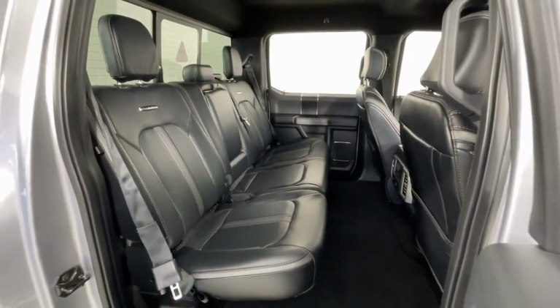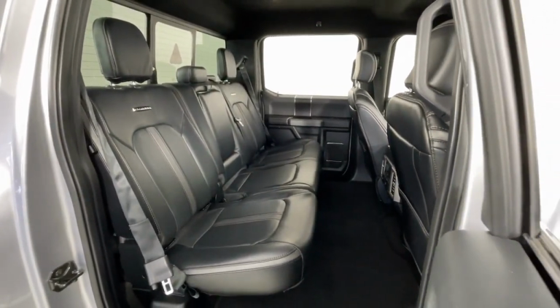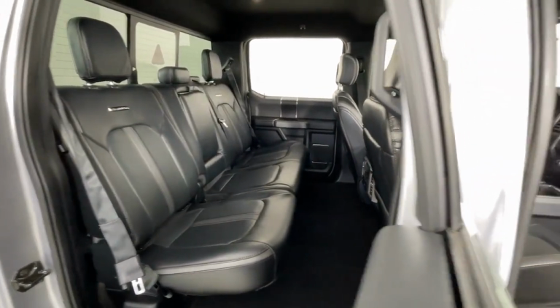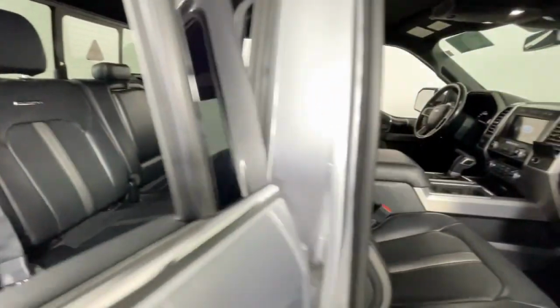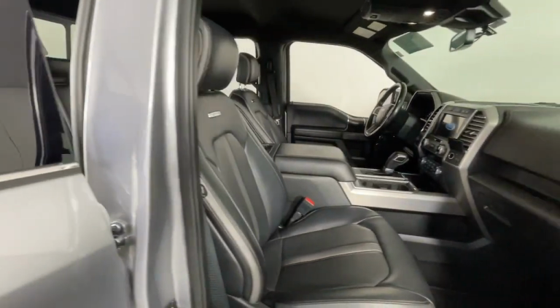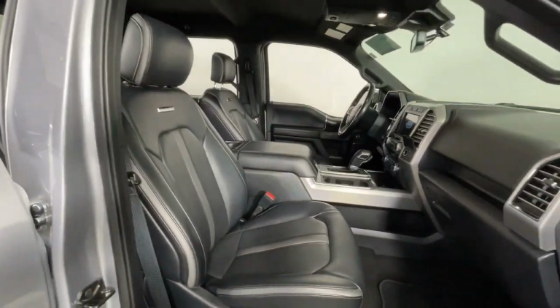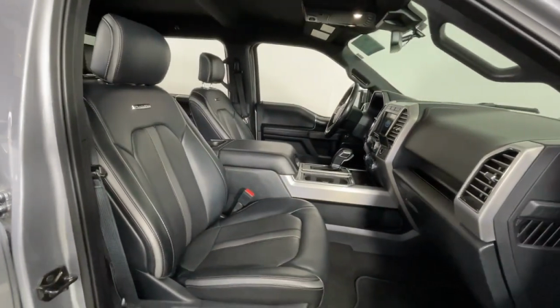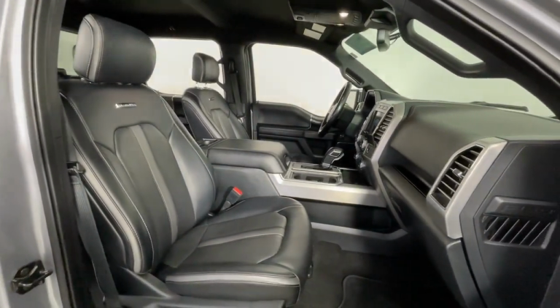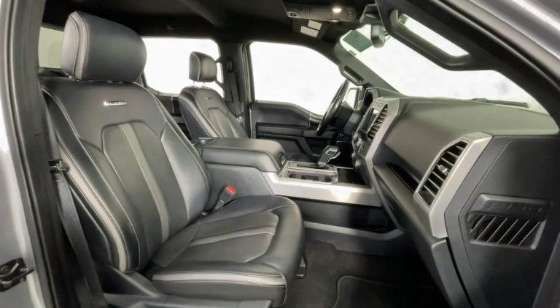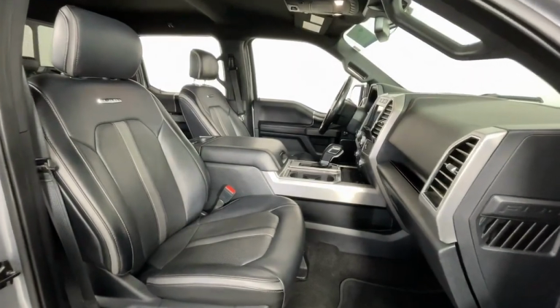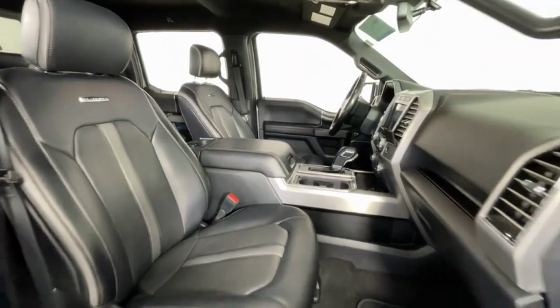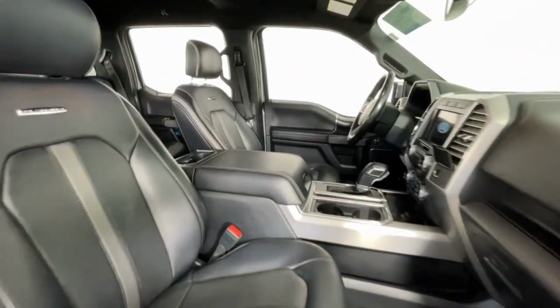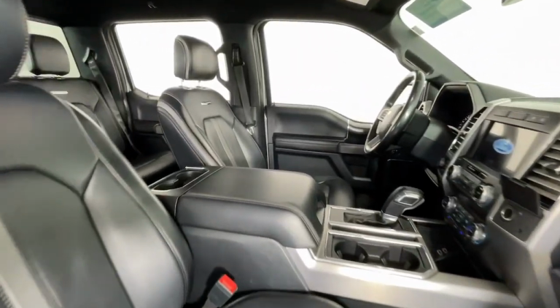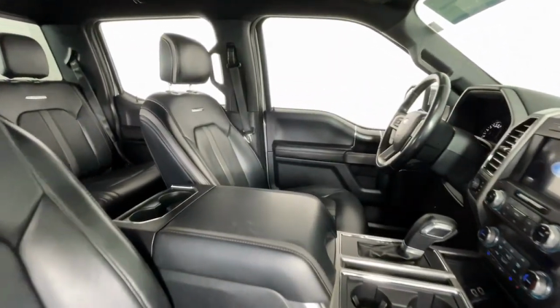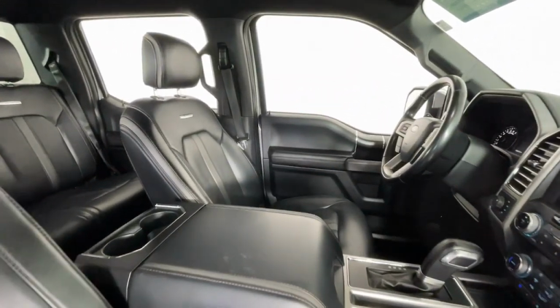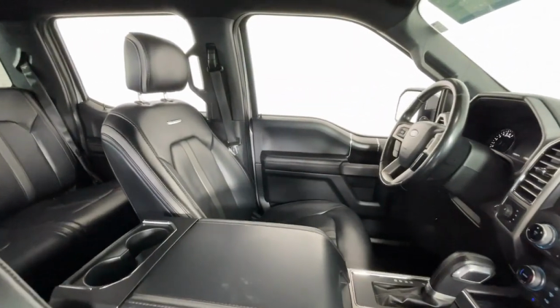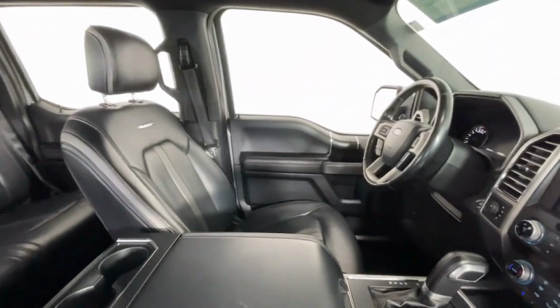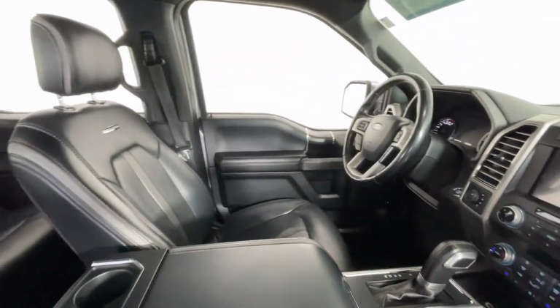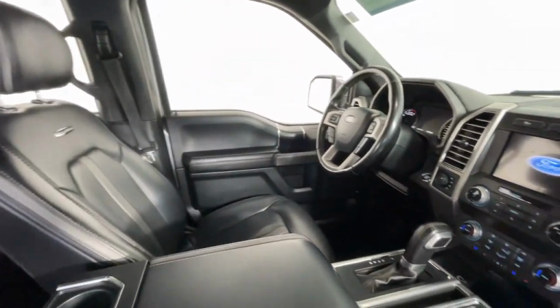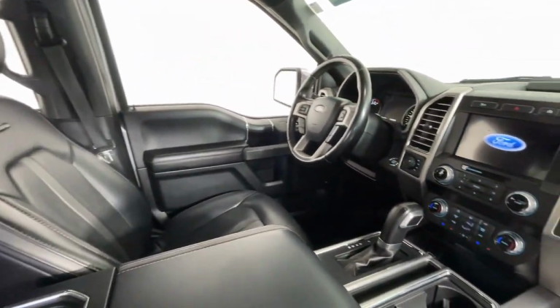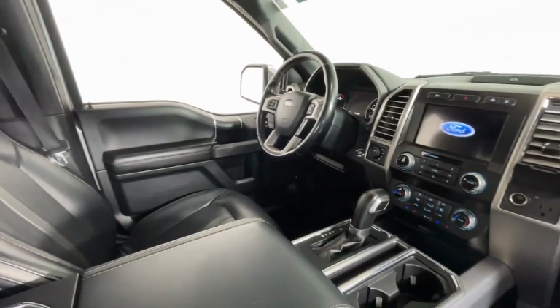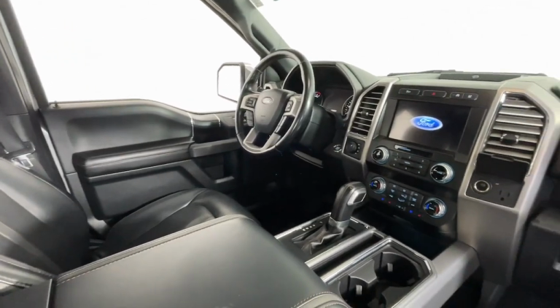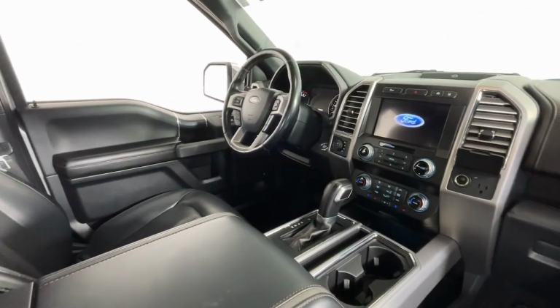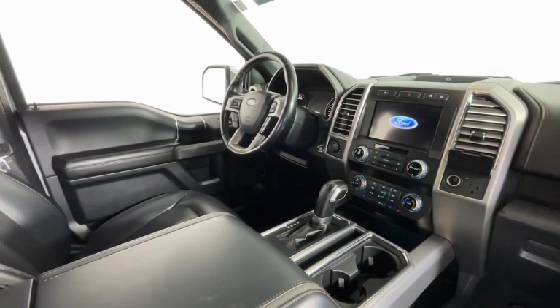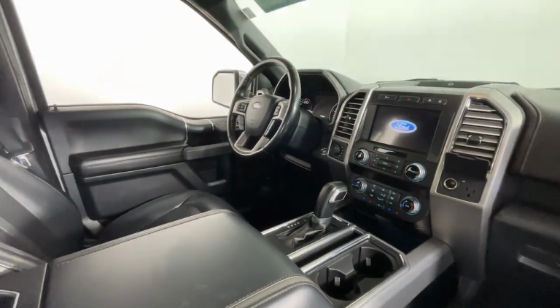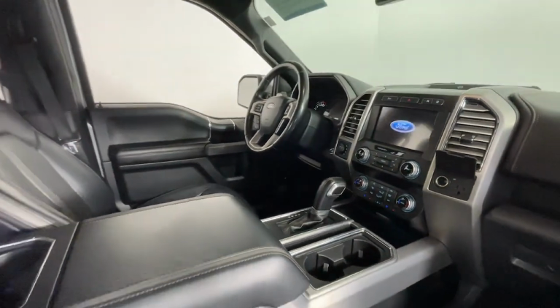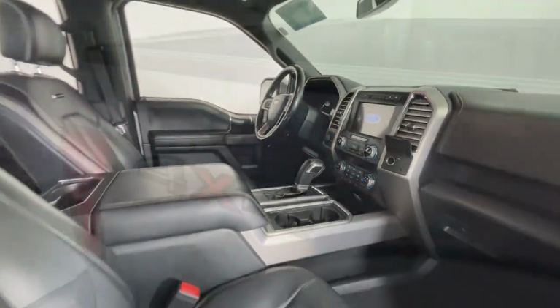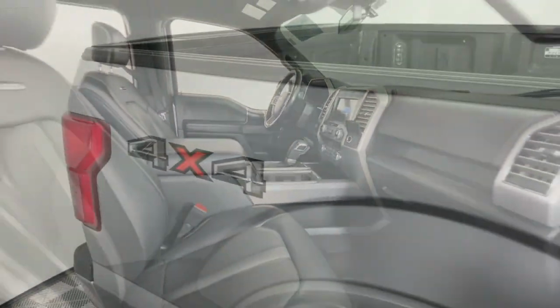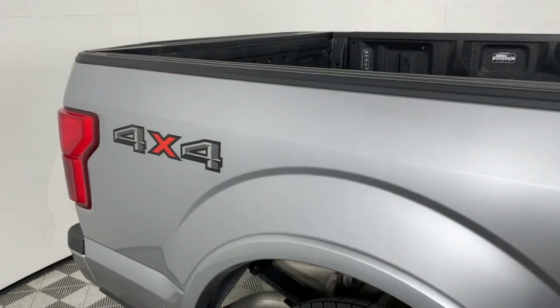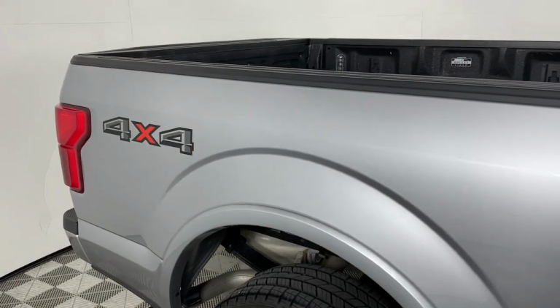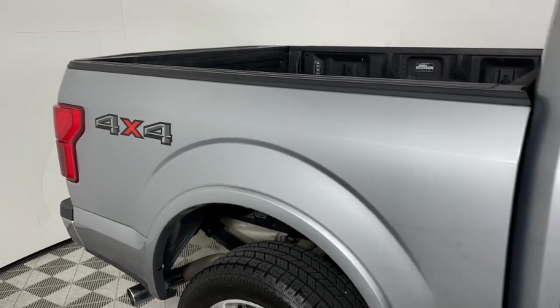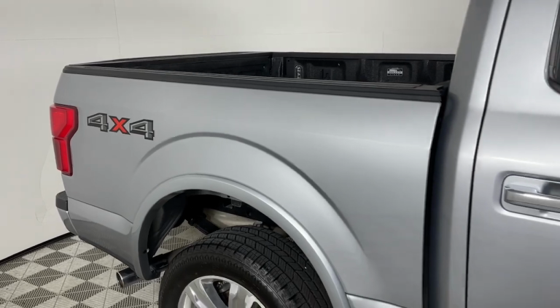Heated steering wheel, Apple CarPlay and/or Android Auto, navigation system, keyless entry, all-wheel drive, heated mirrors, cooled front seat, satellite radio, fog lamps, and wood grain interior trim.